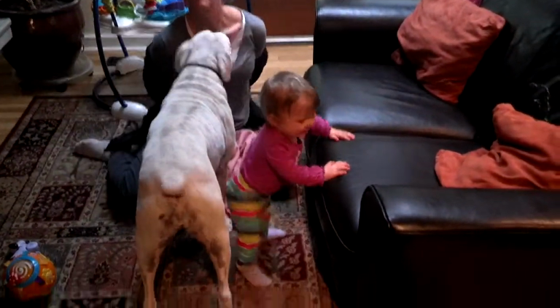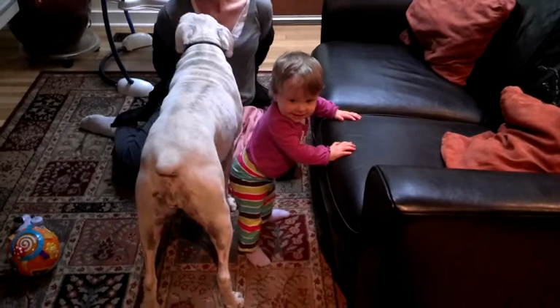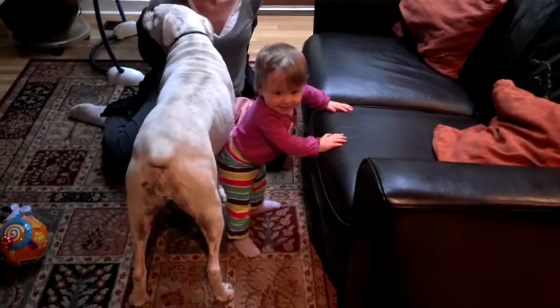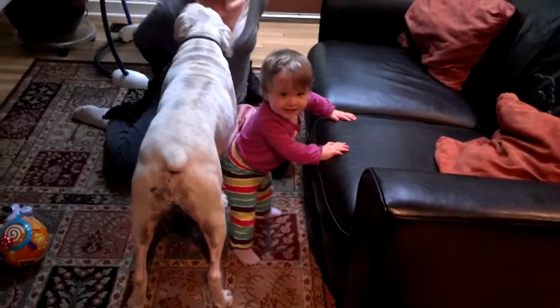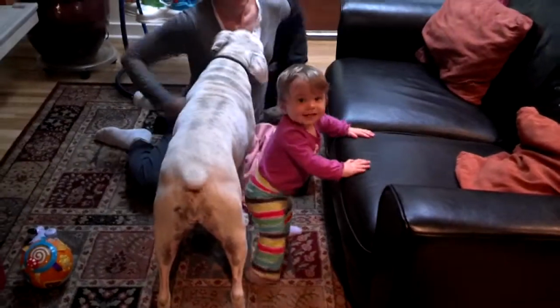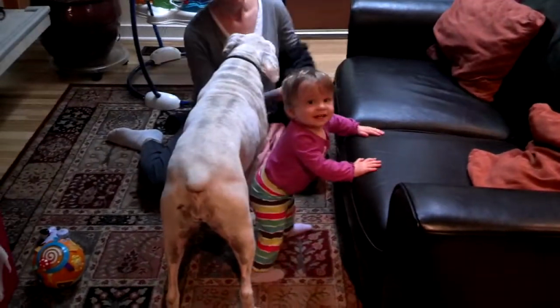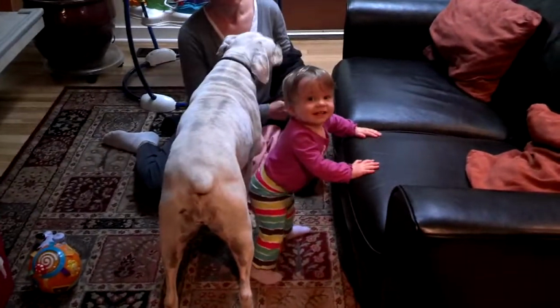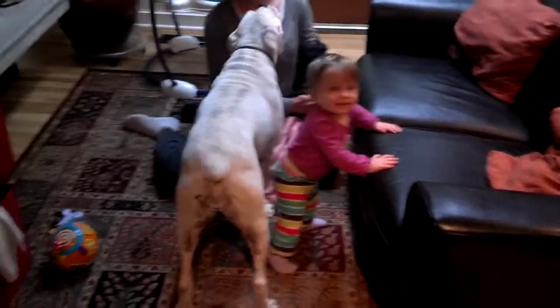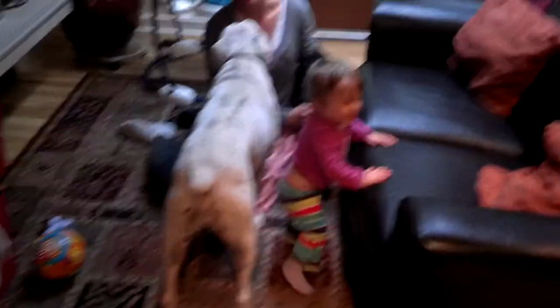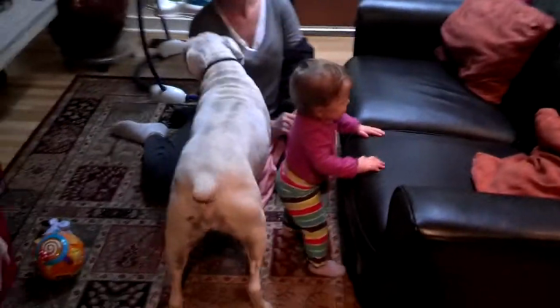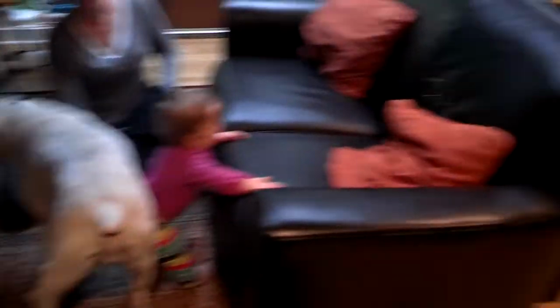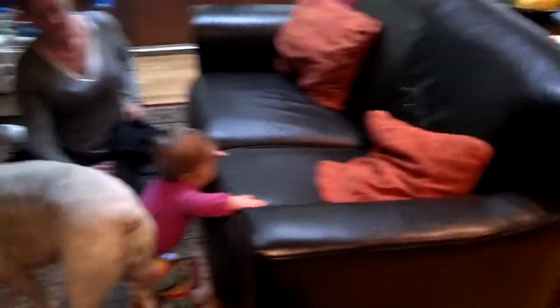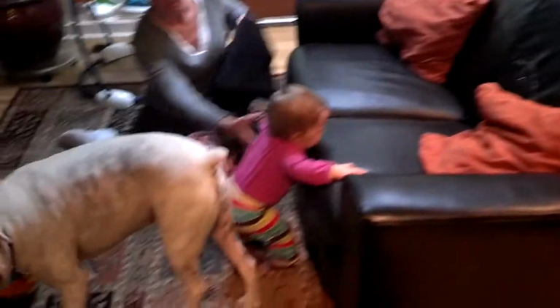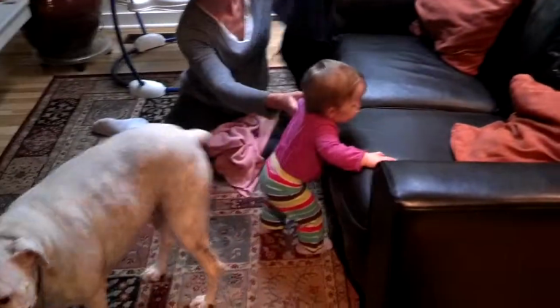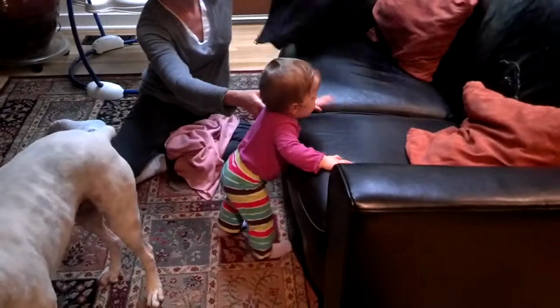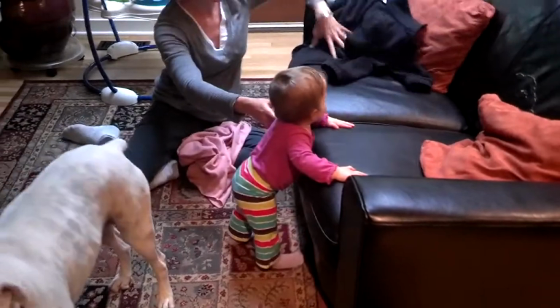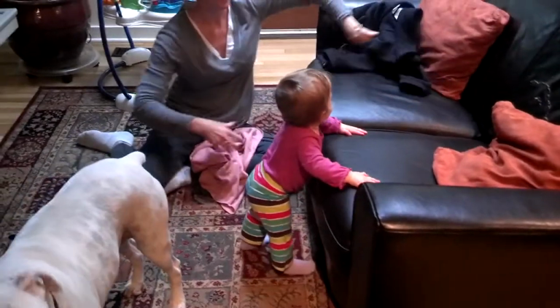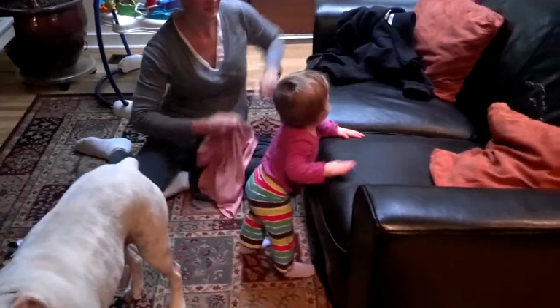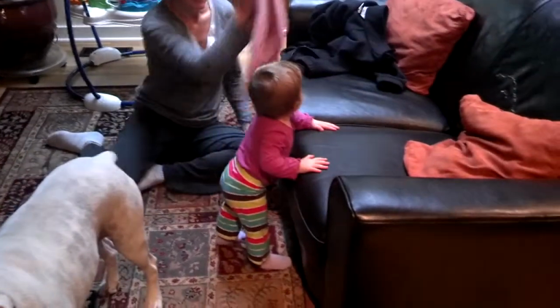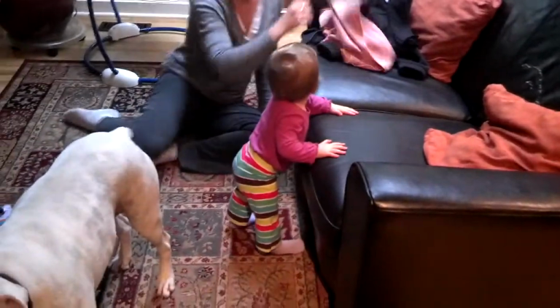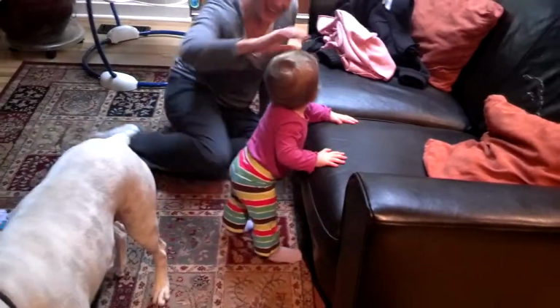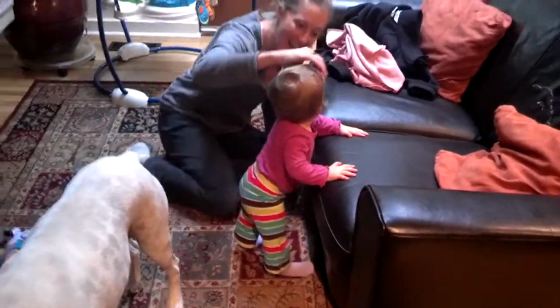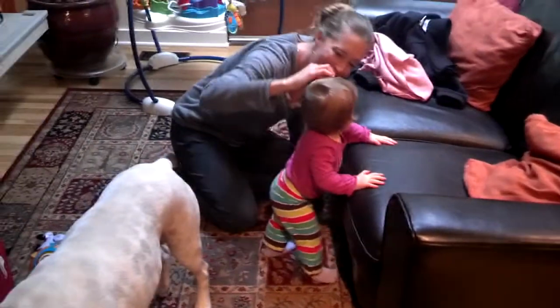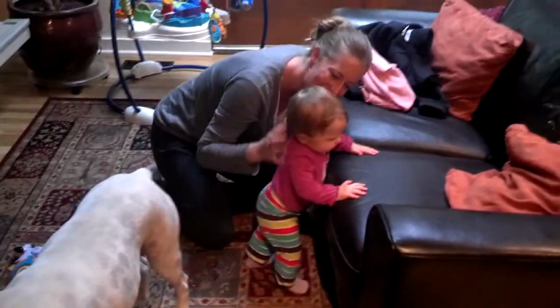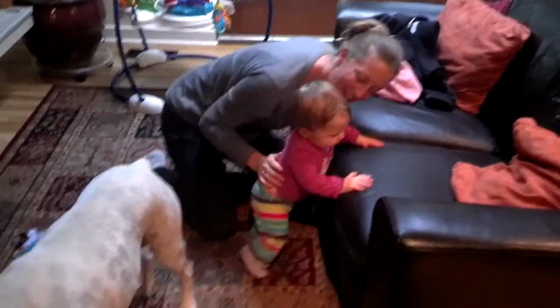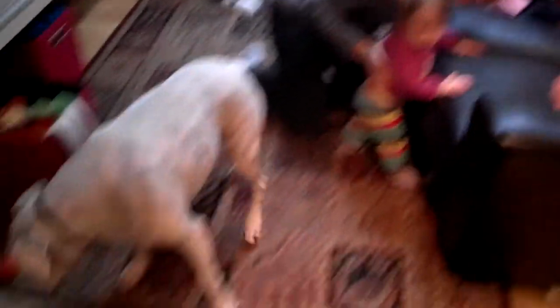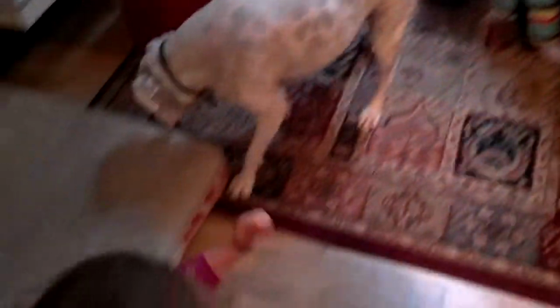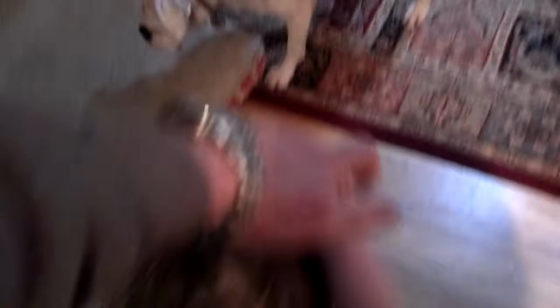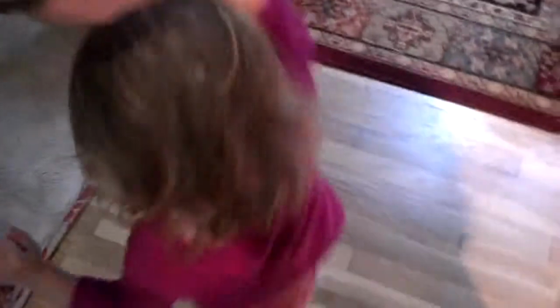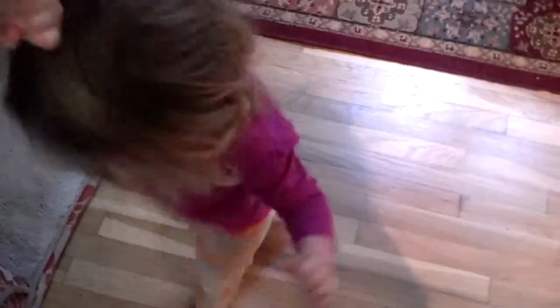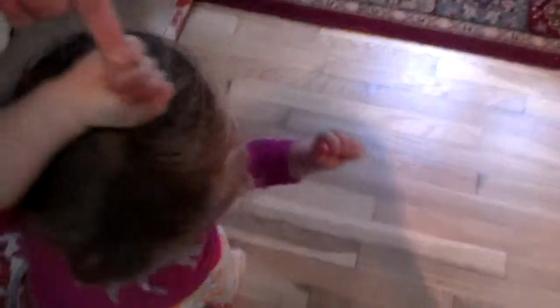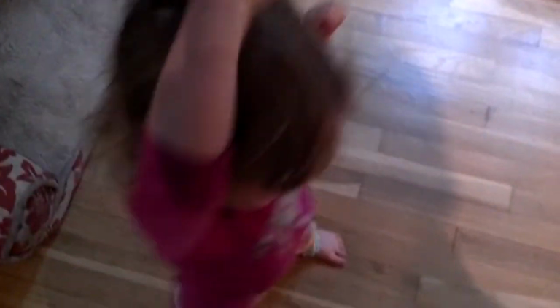Dahlia, wow, you're getting a little wobbly there, kid. You want to spin around? Spin spin spin — oh, she caught herself. Spin spin spin. Wow, look at my ballerina!